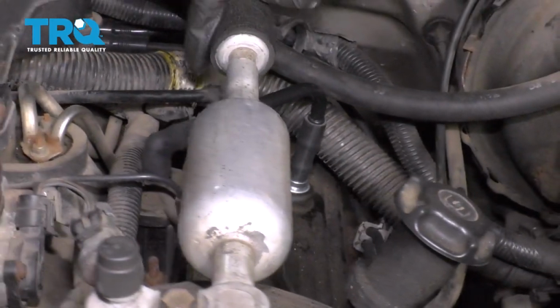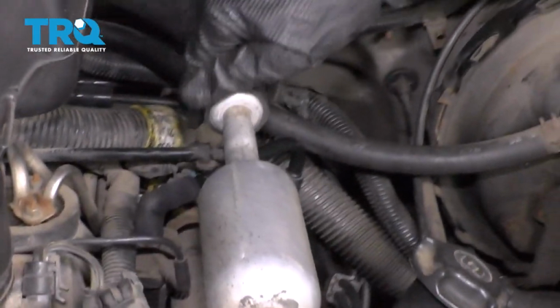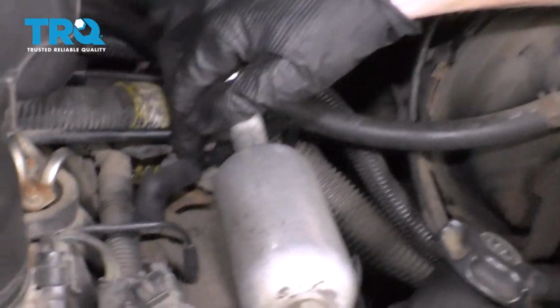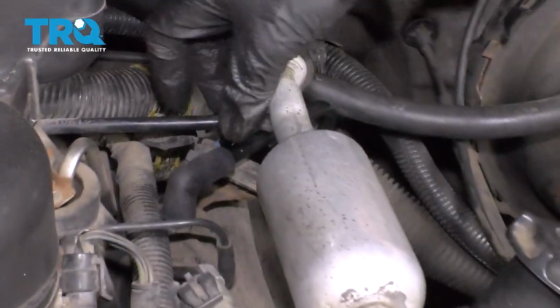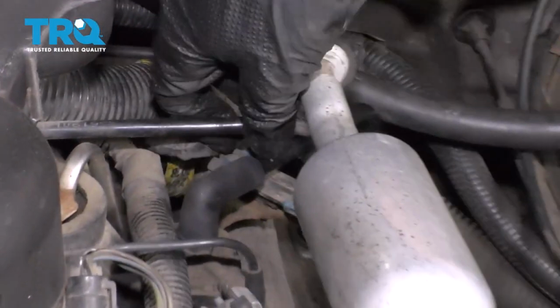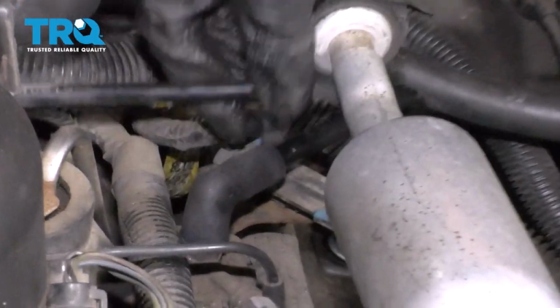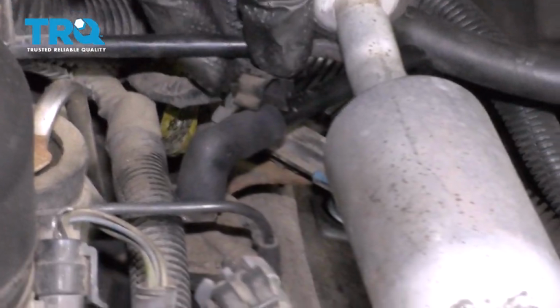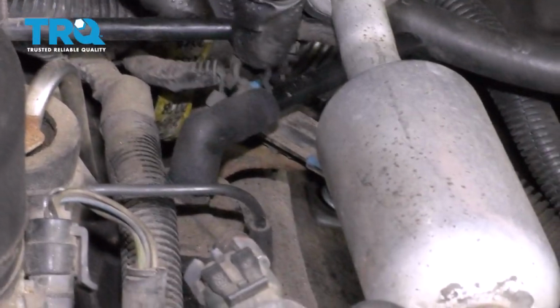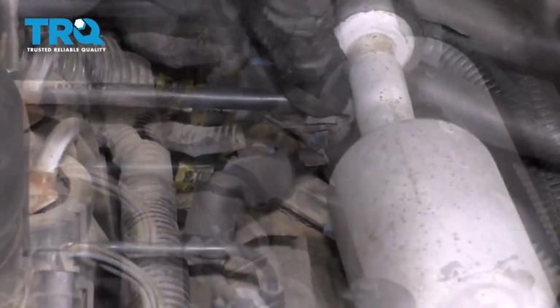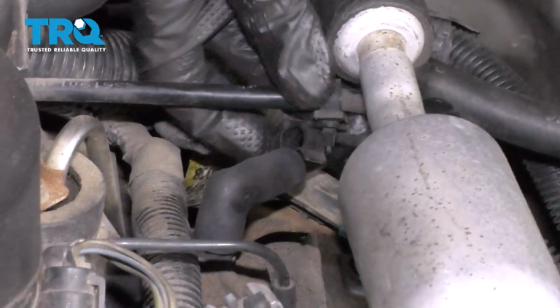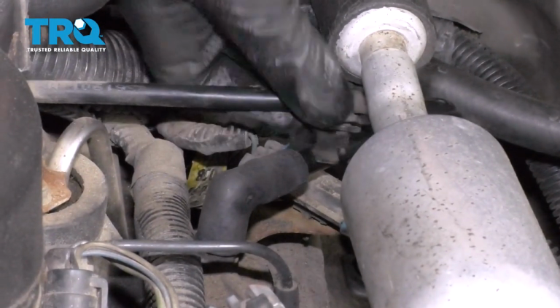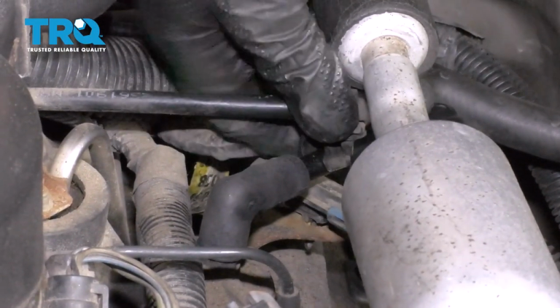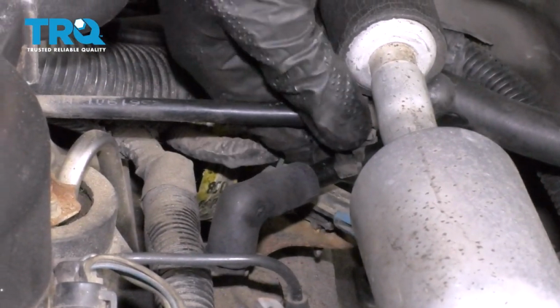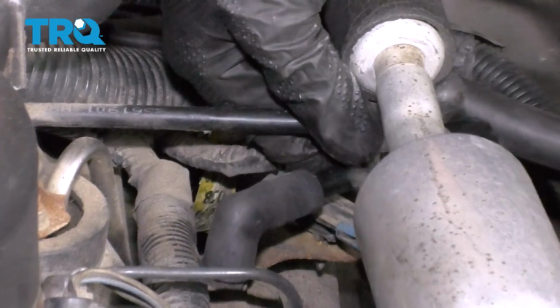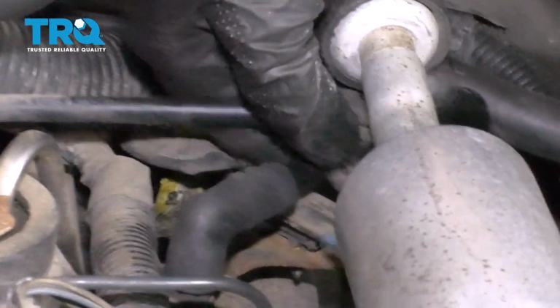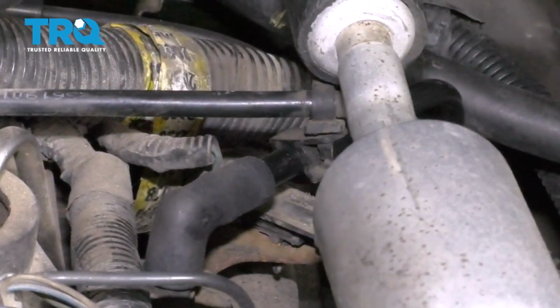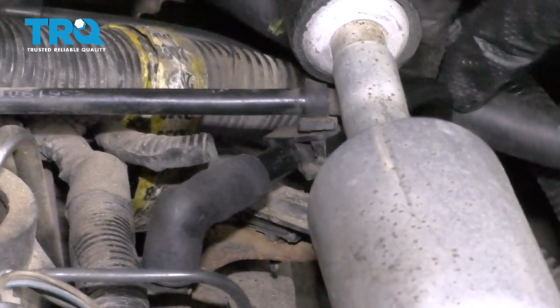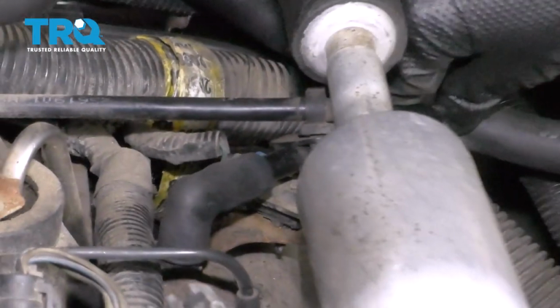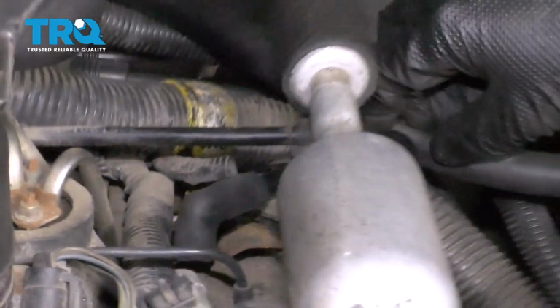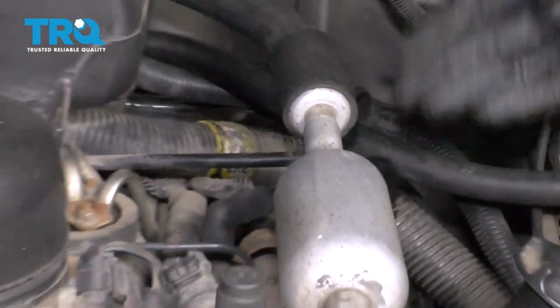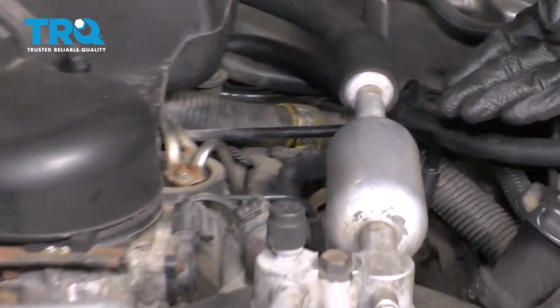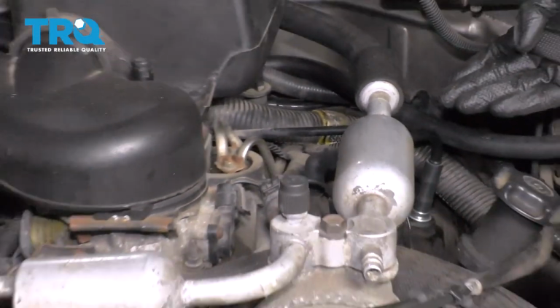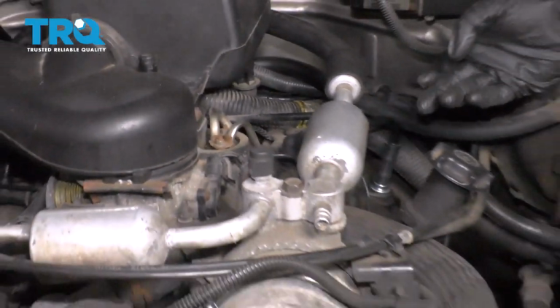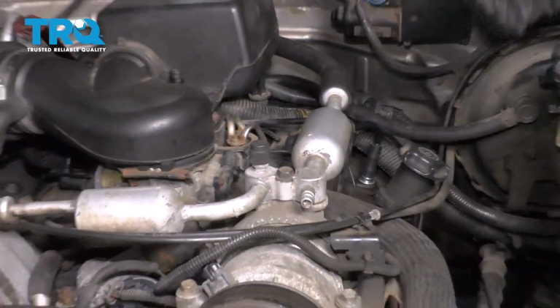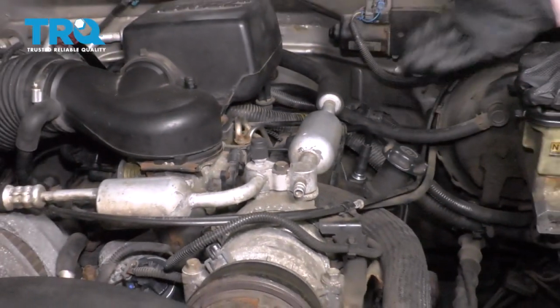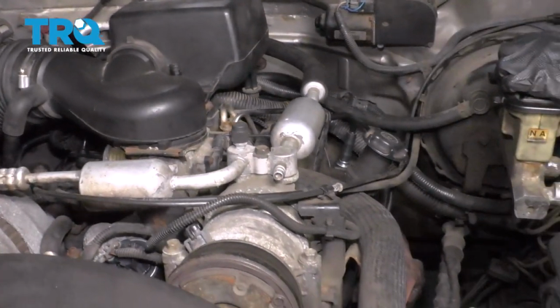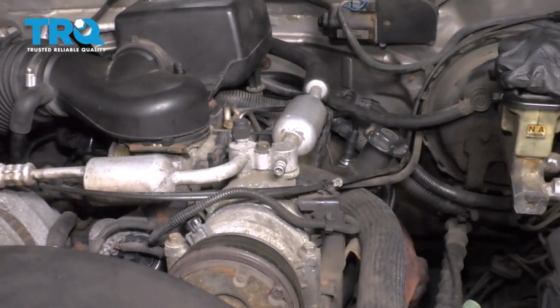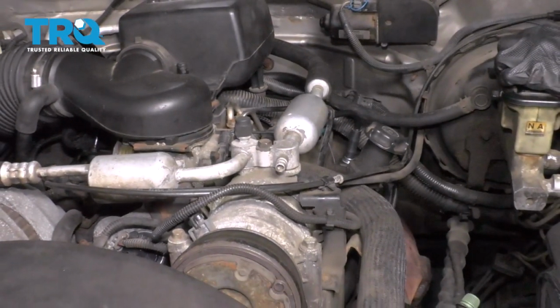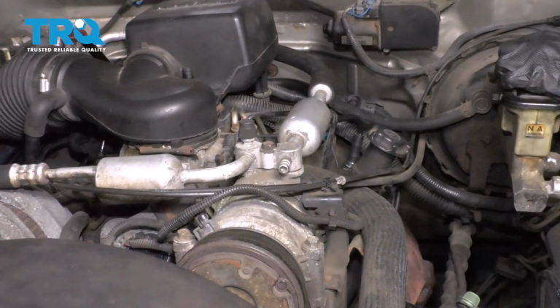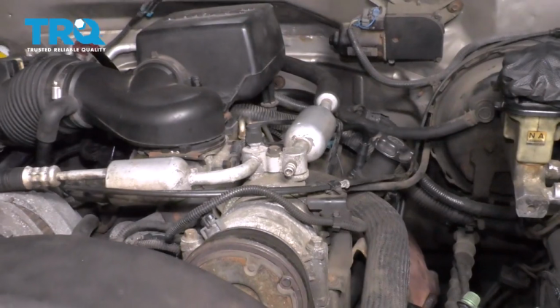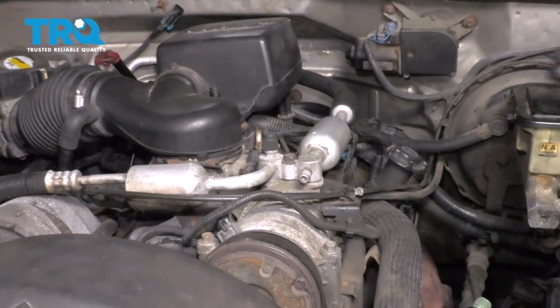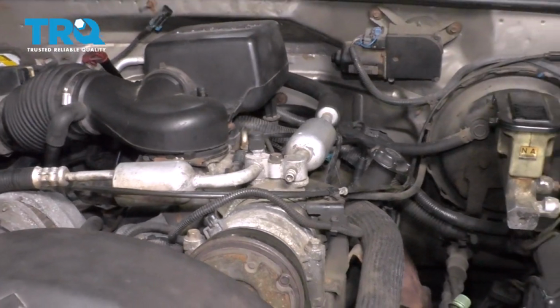After that, go ahead and put your latch on here — that'll hold those two lines together. Now all you have to do is go ahead and start up the truck, make sure you don't have any check engine light, and then take it for a road test.